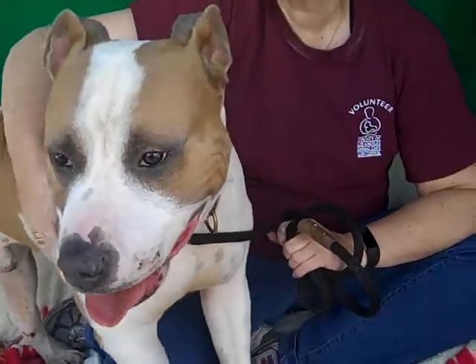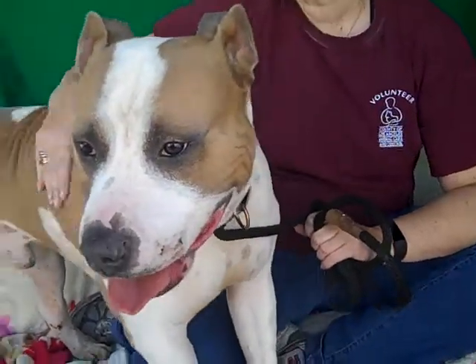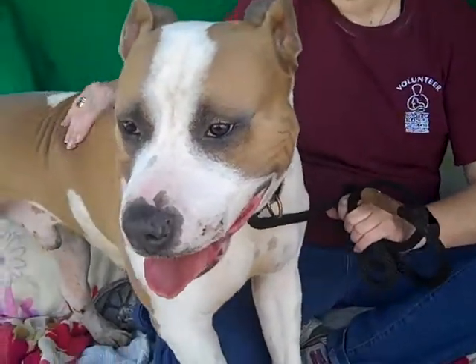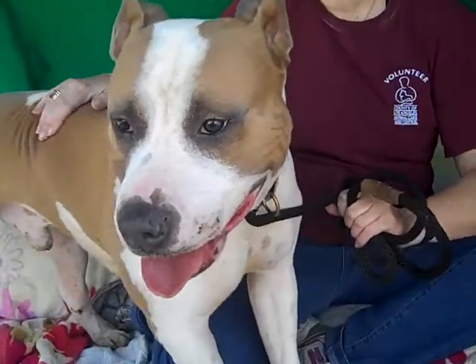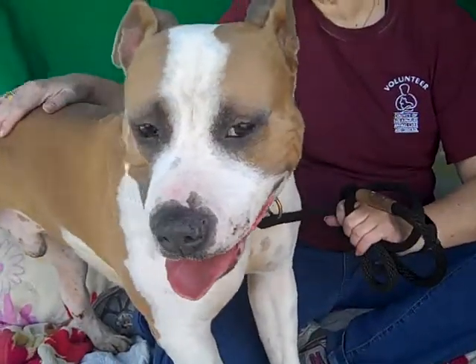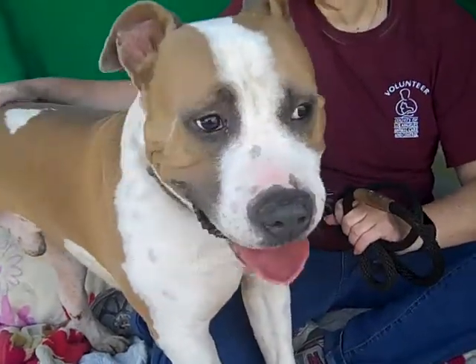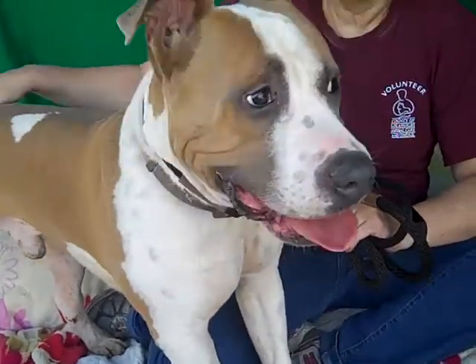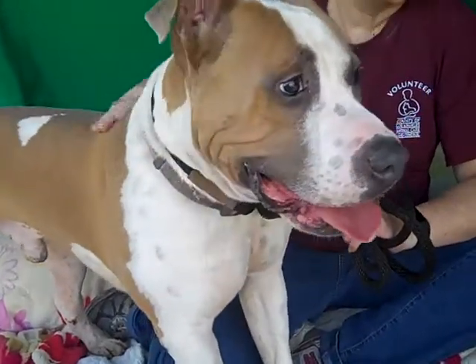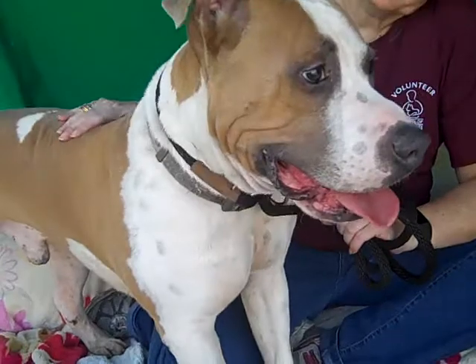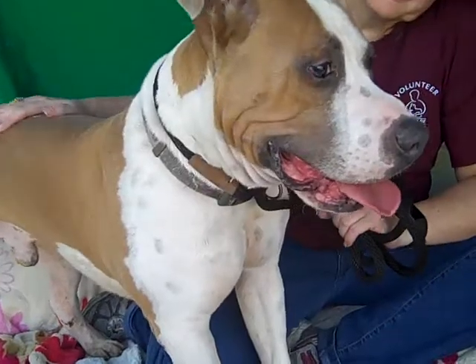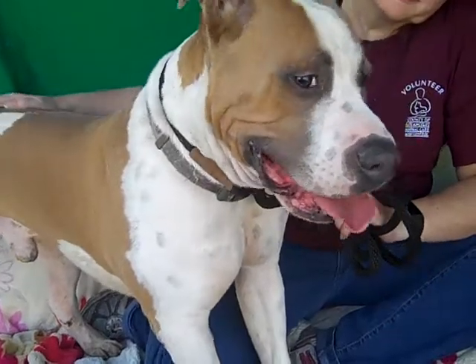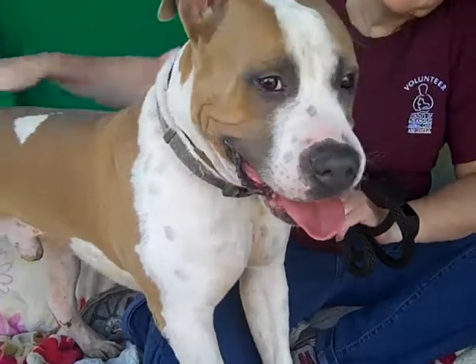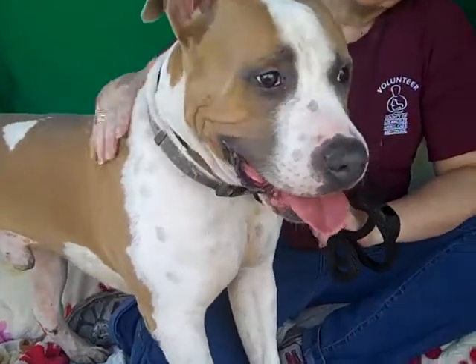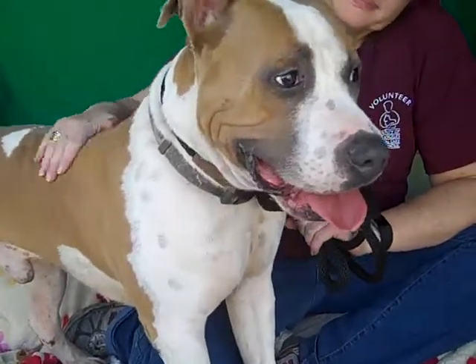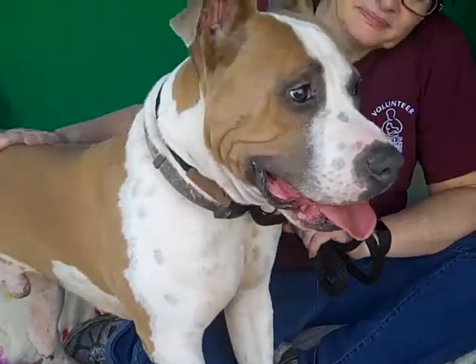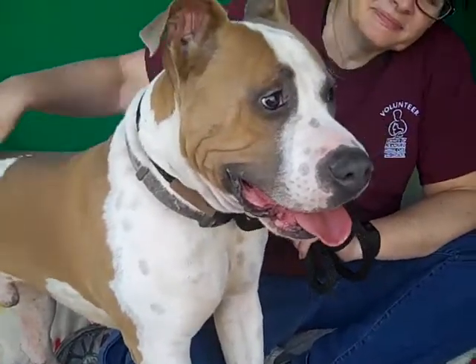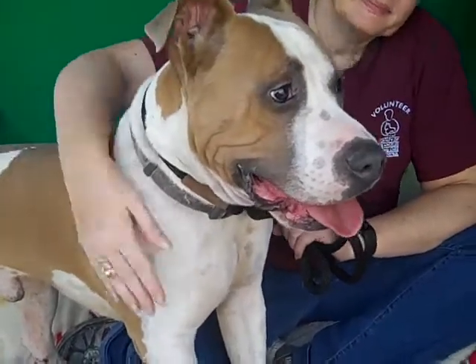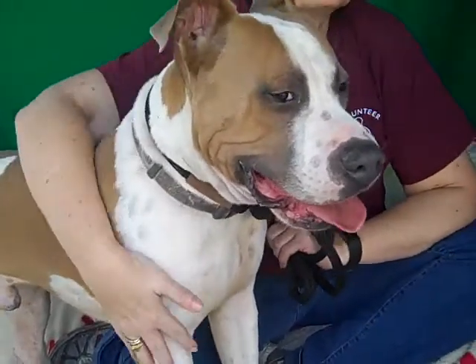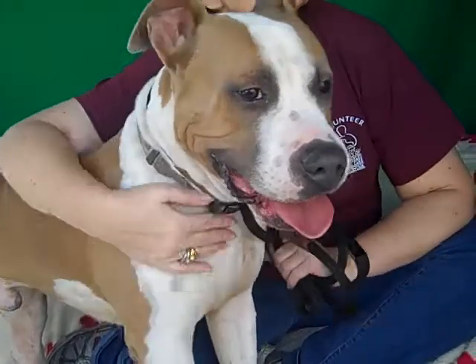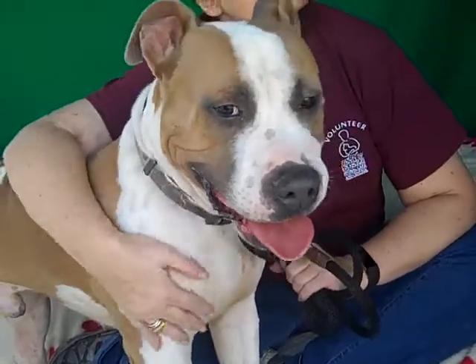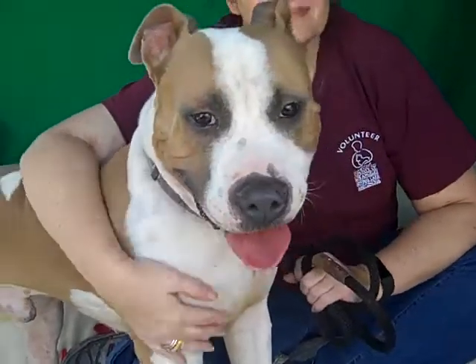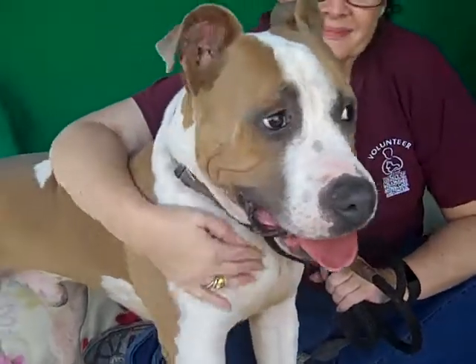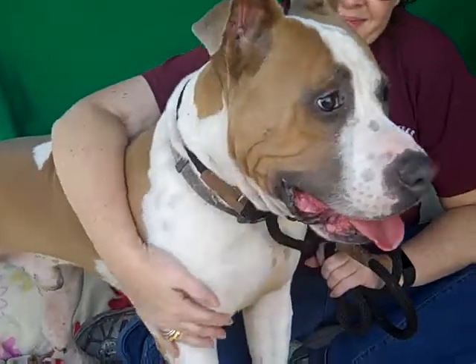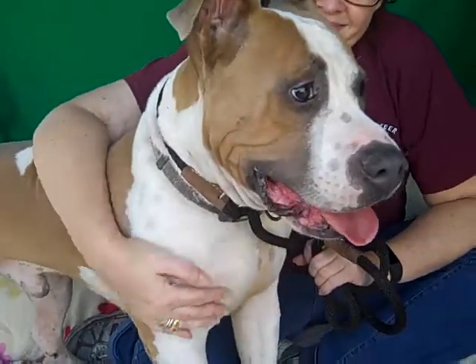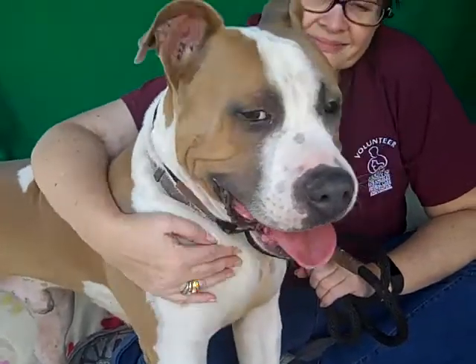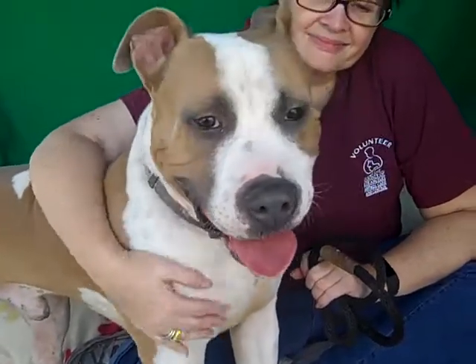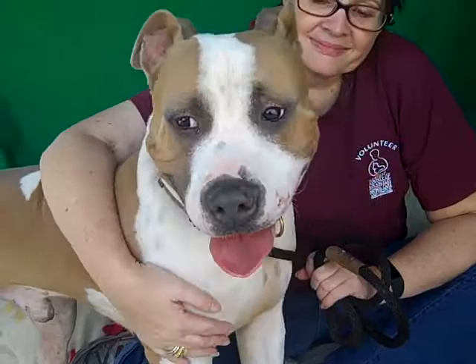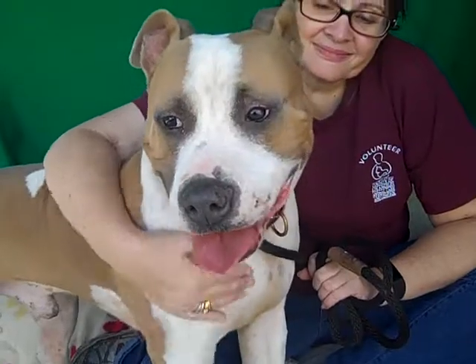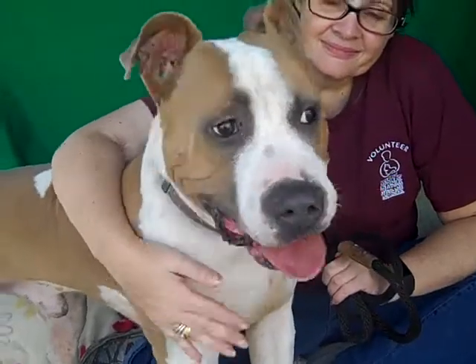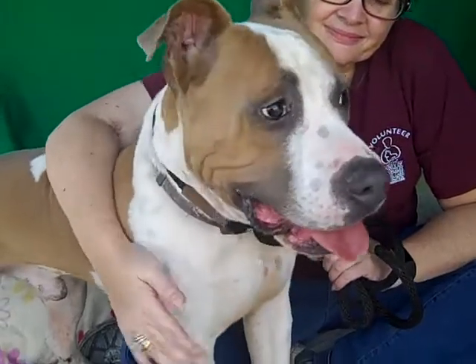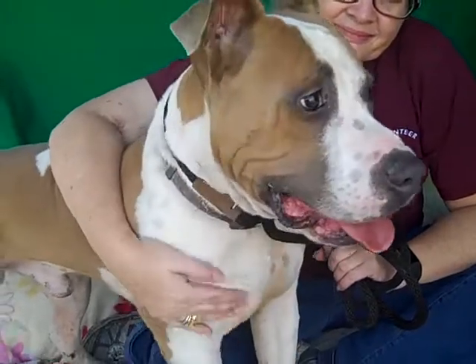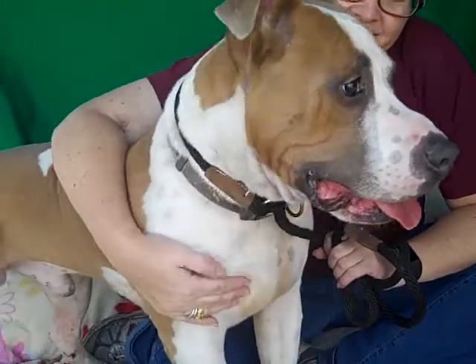He's about five years old and he came in as a stray on October 21st, so this guy has been in the shelter way too long — many months. He needs out of here and into a good home because he's very deserving of that.